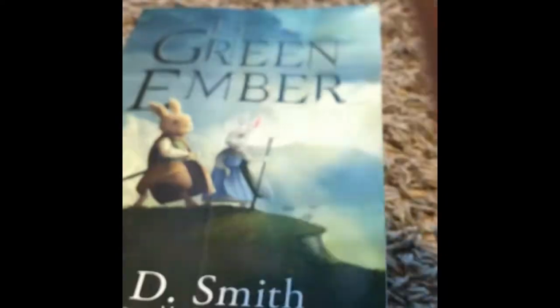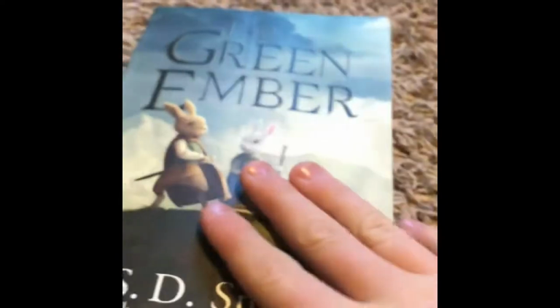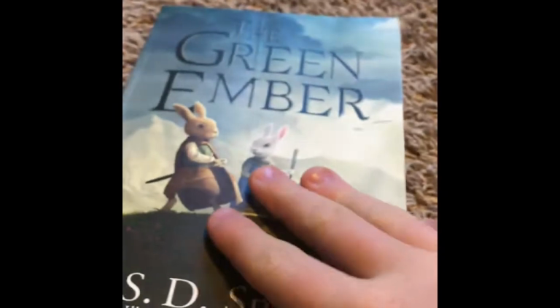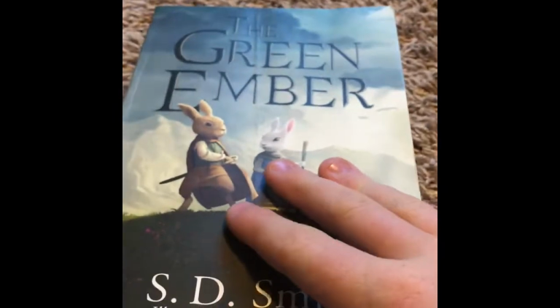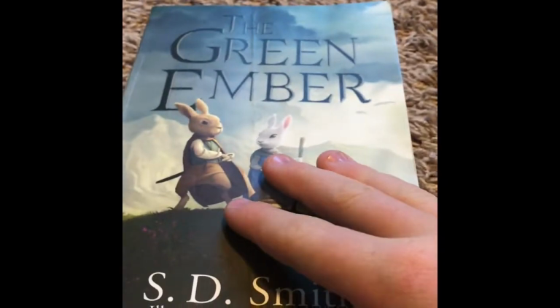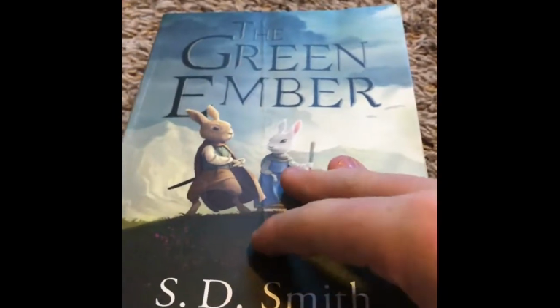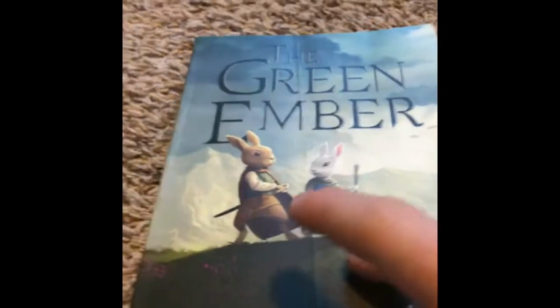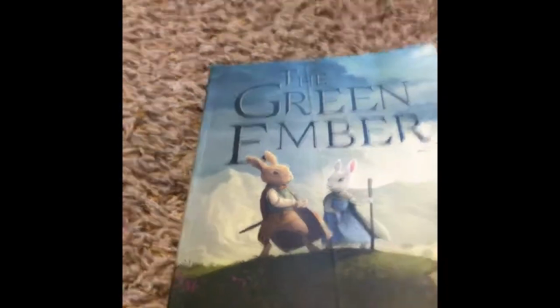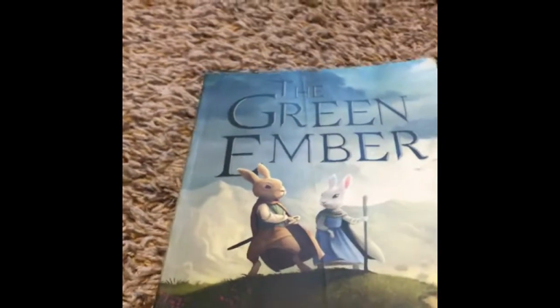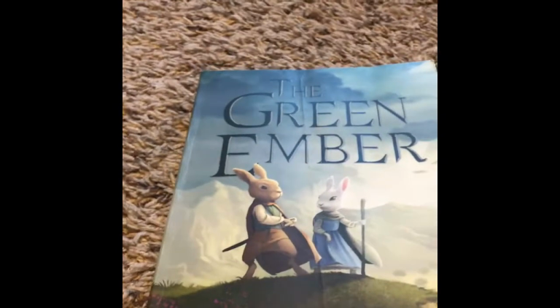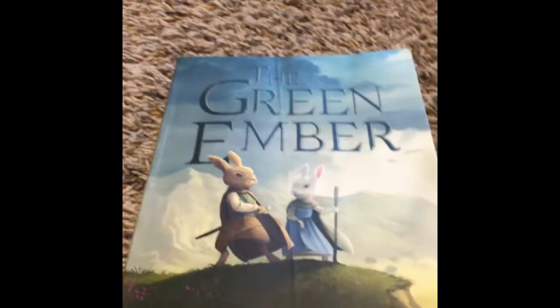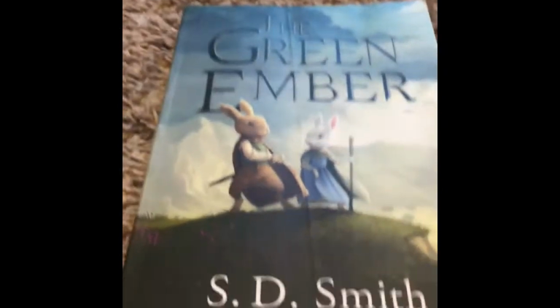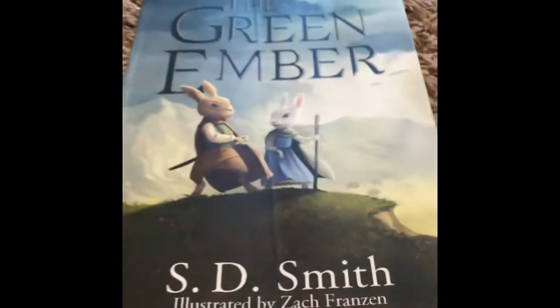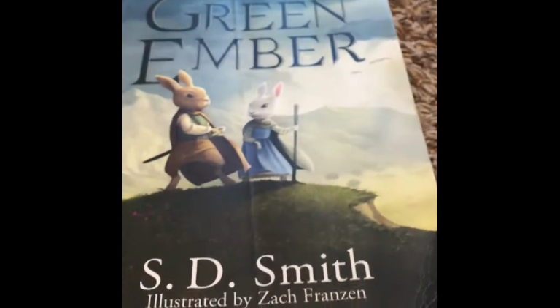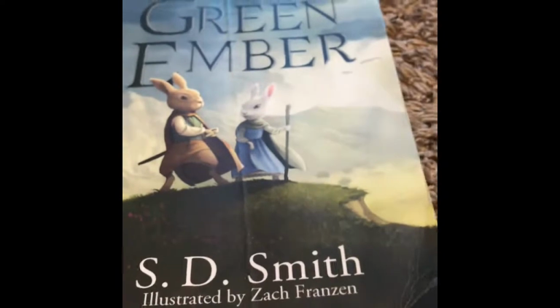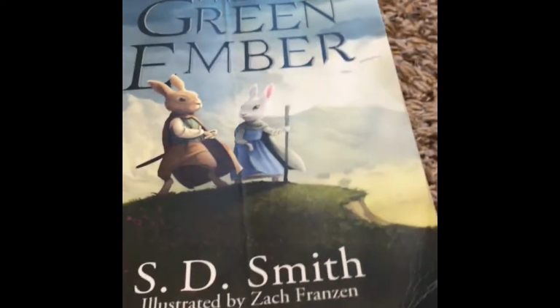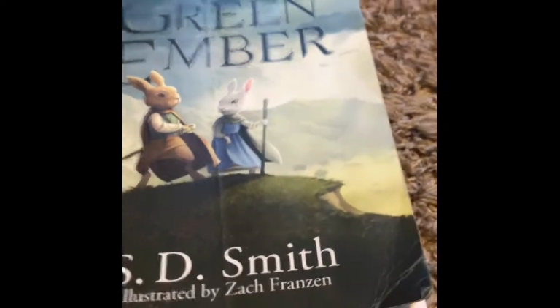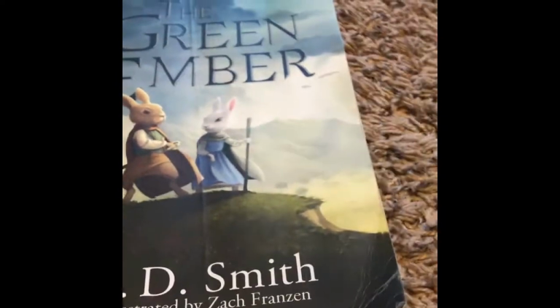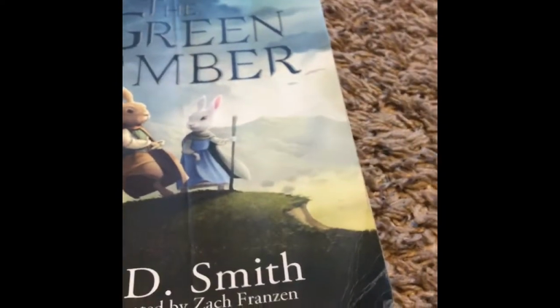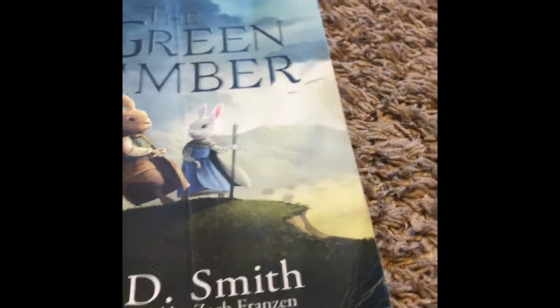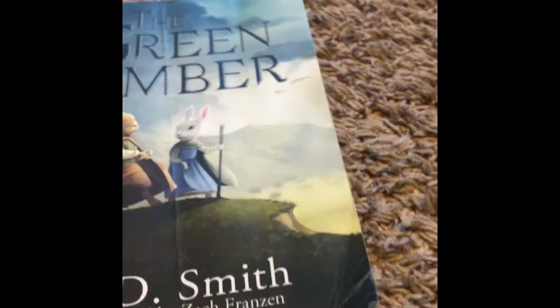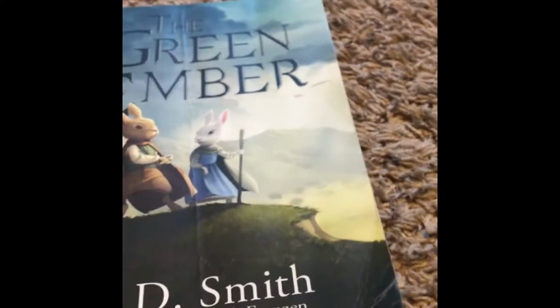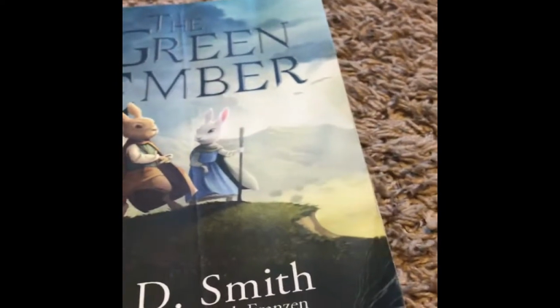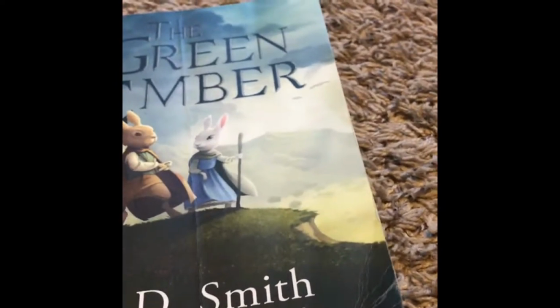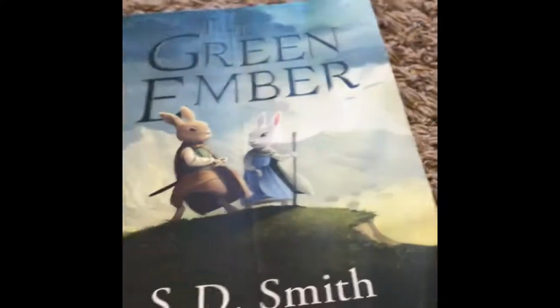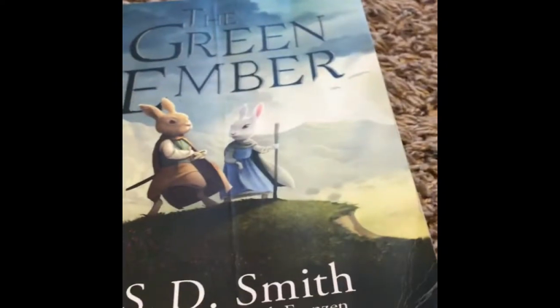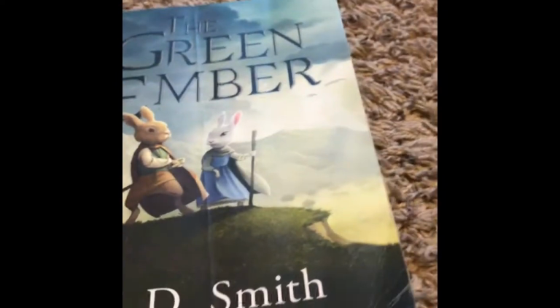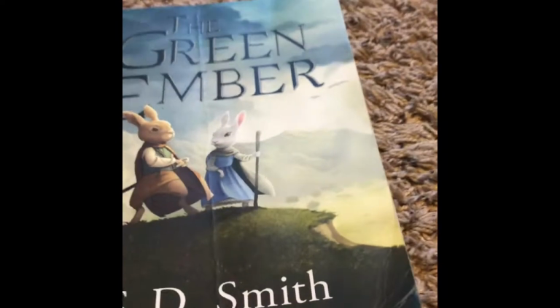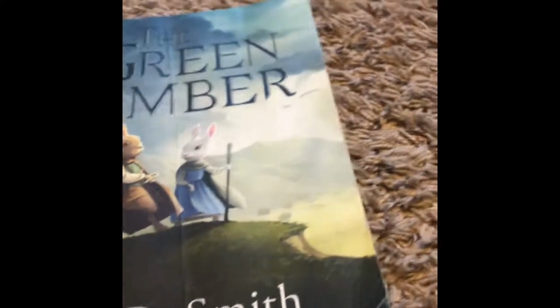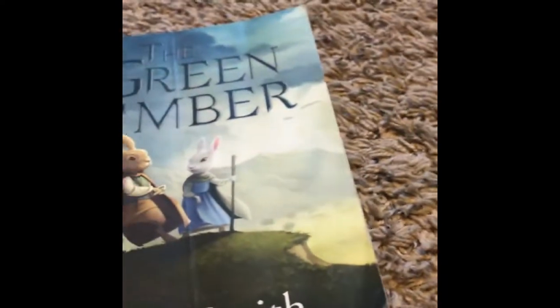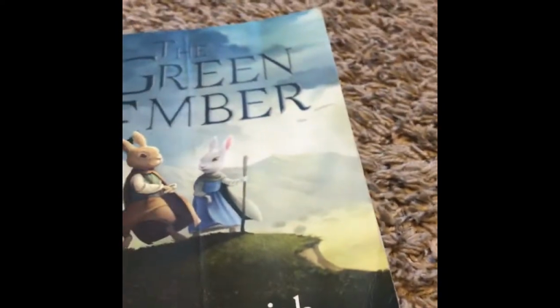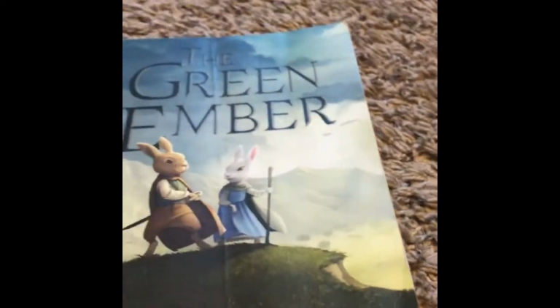This is the first book in the four-book series. There is a fourth one coming out in May.